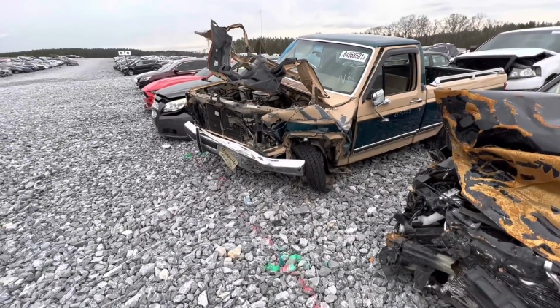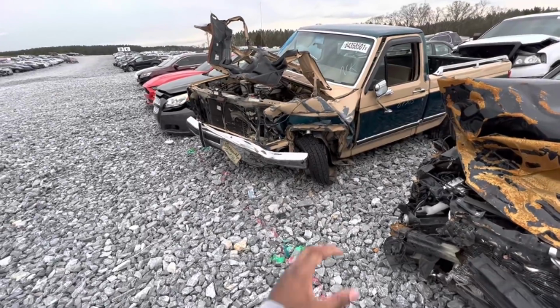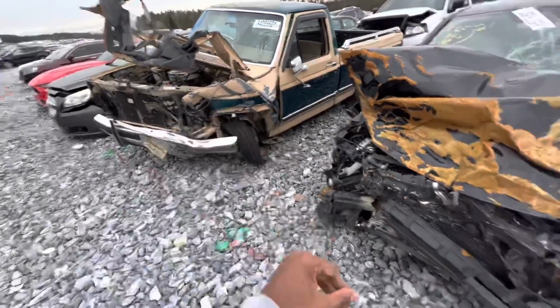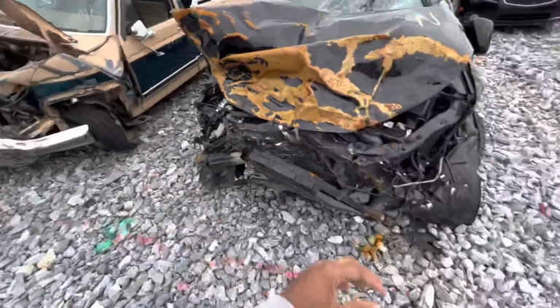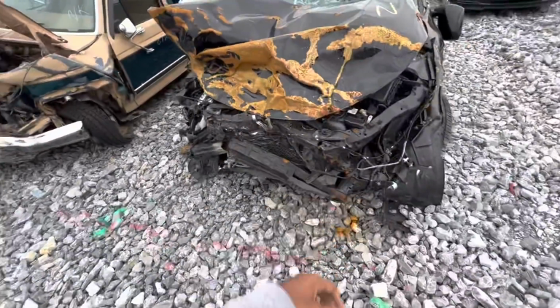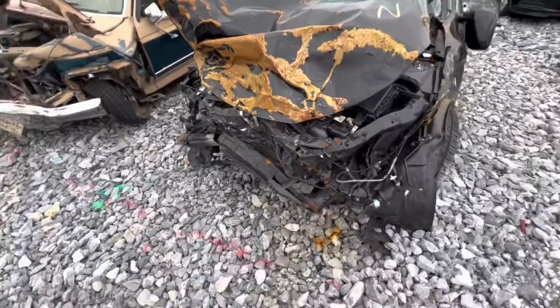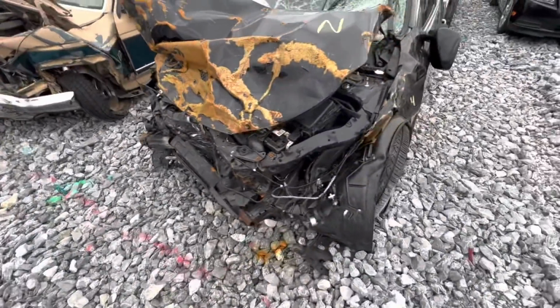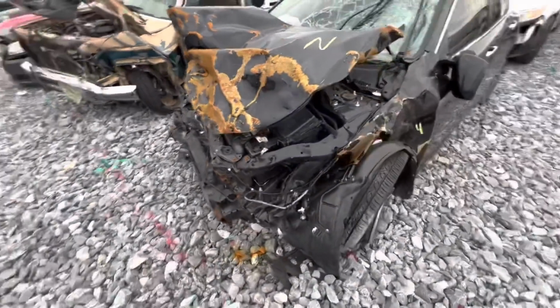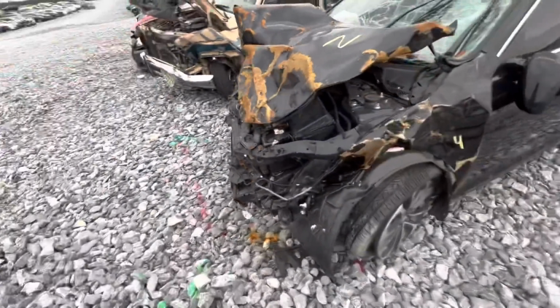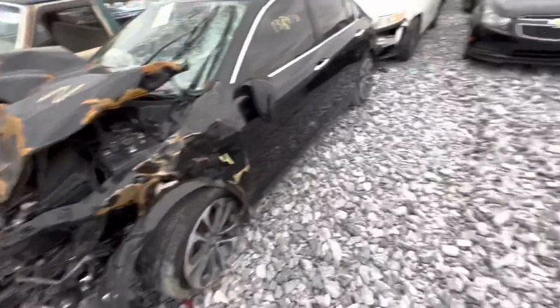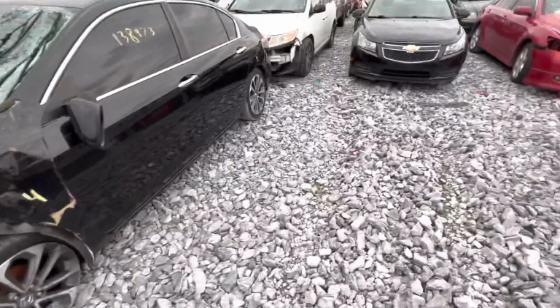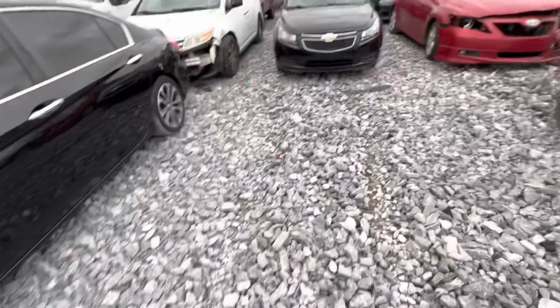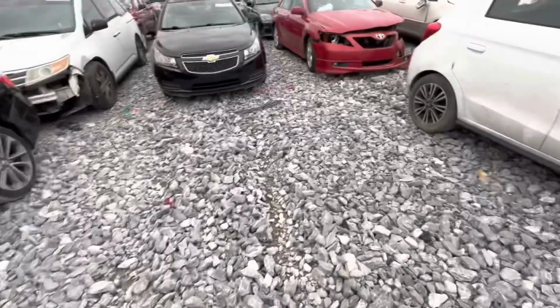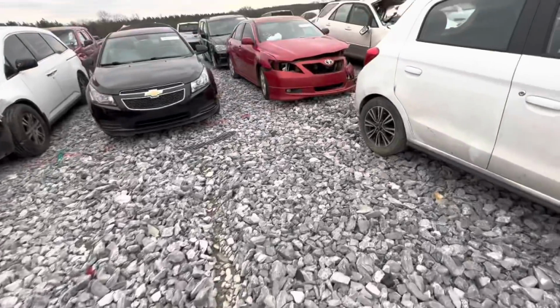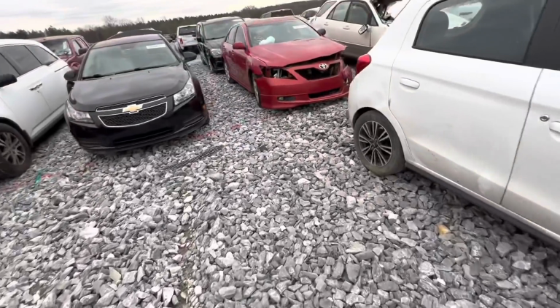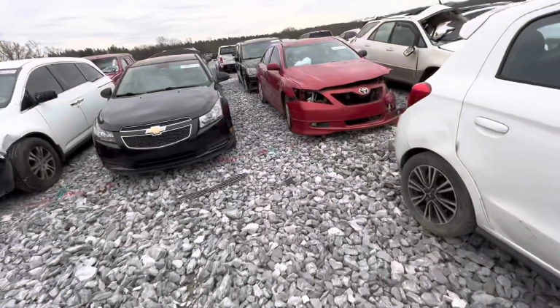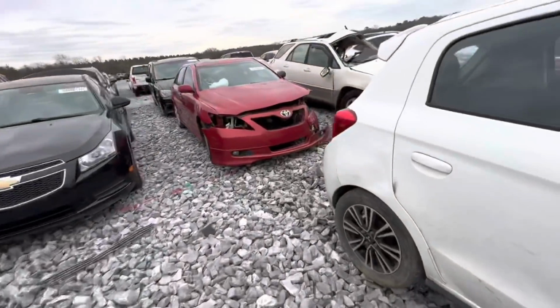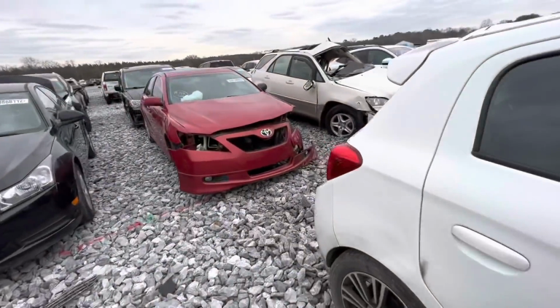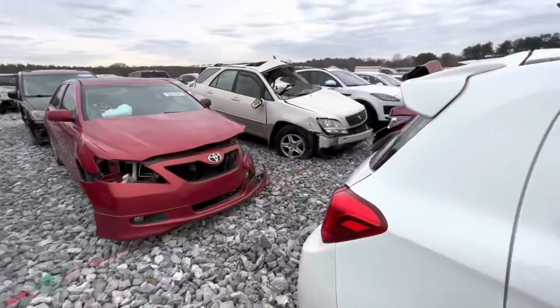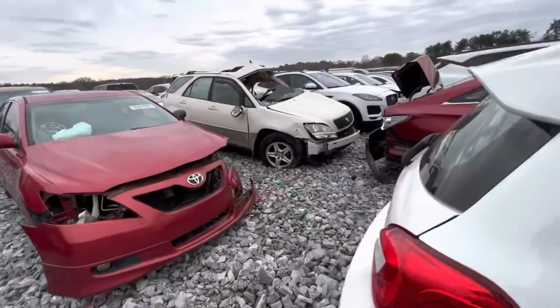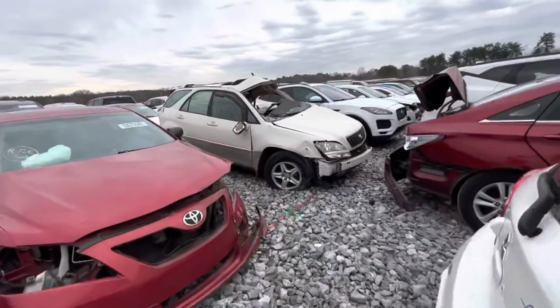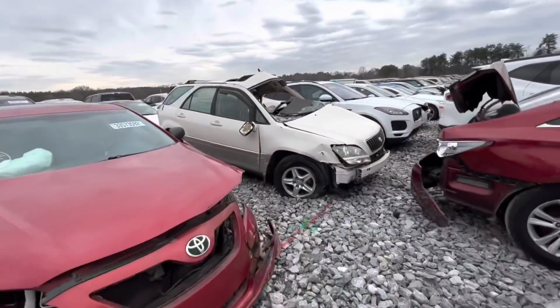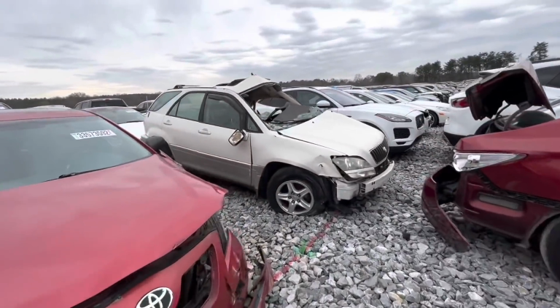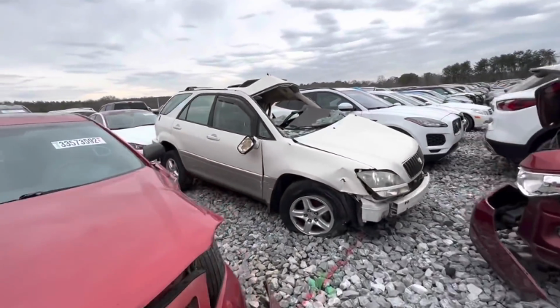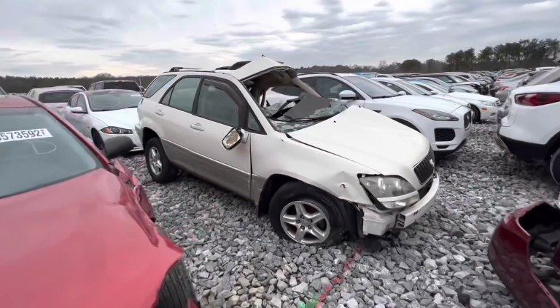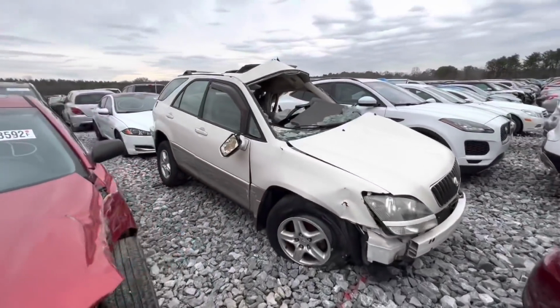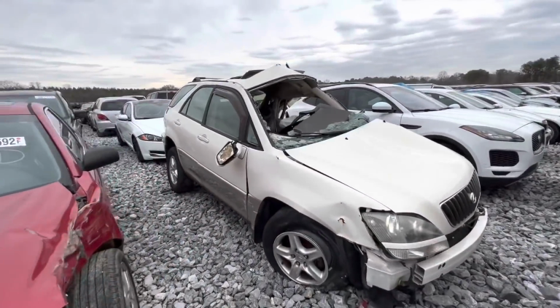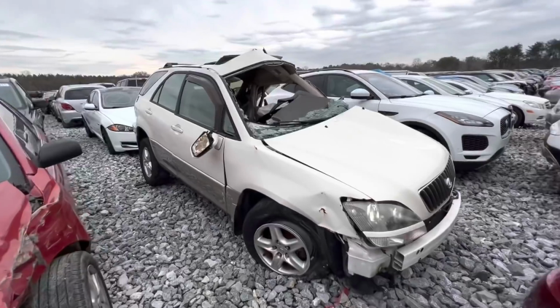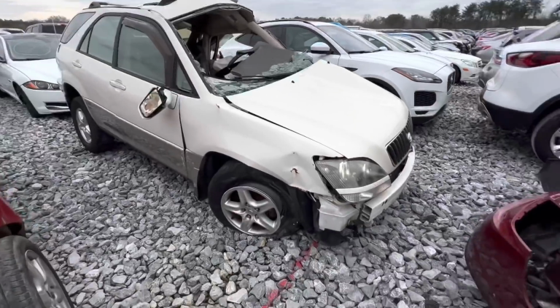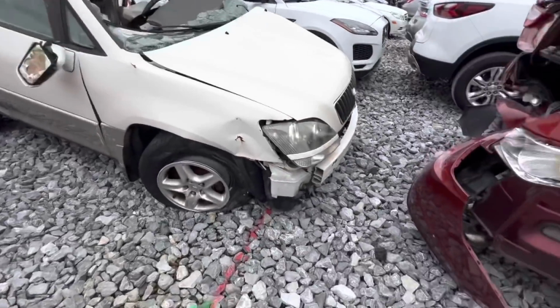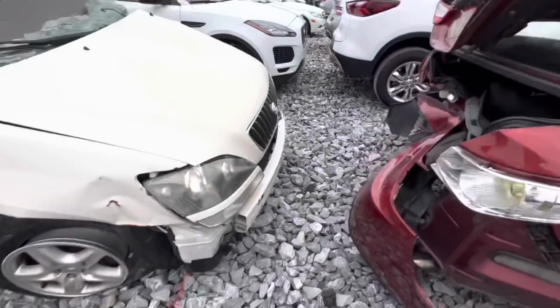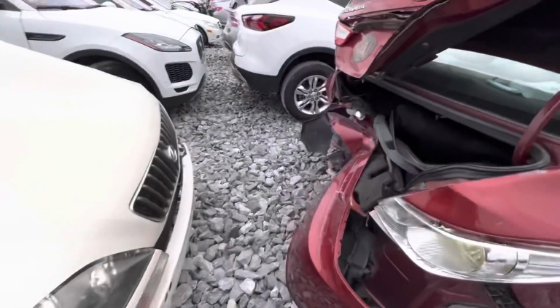Looks like something from the corner — of course this looks like a head-on collision. Got a Lexus RX that's really smacked on the side.